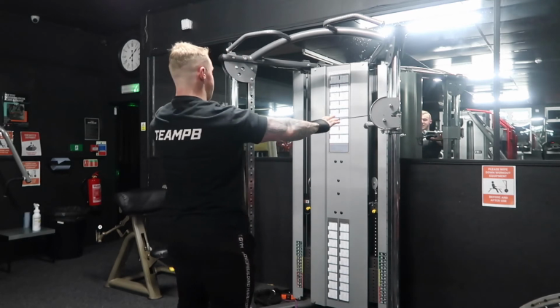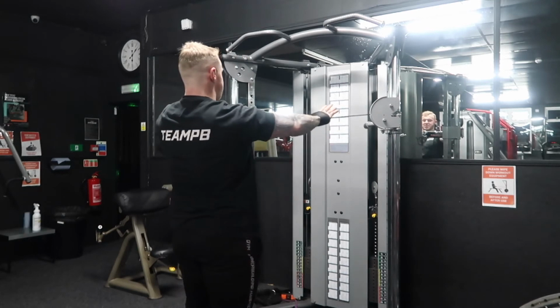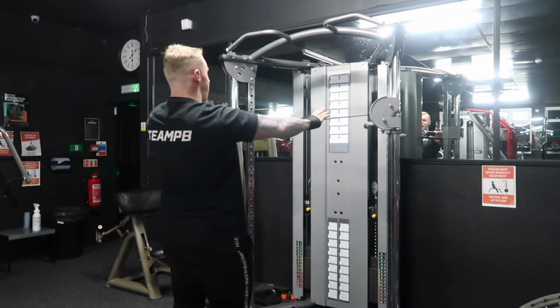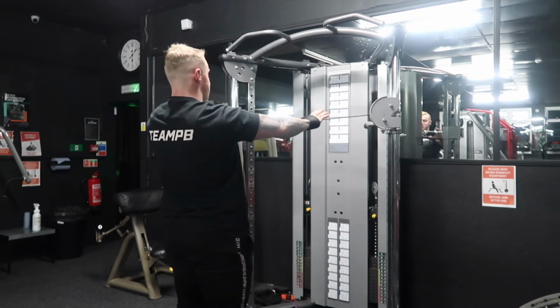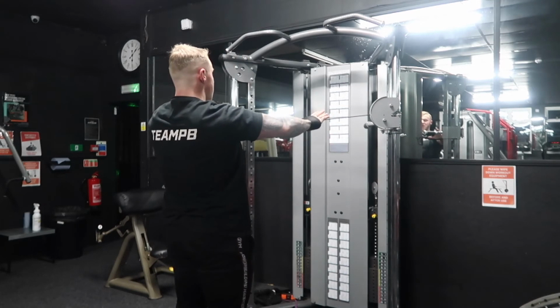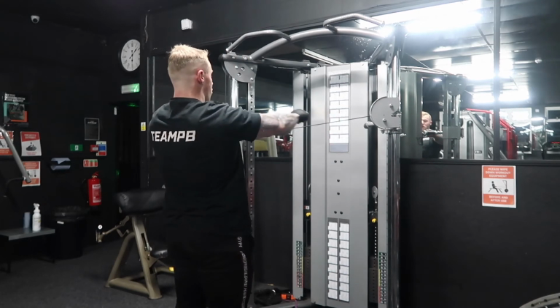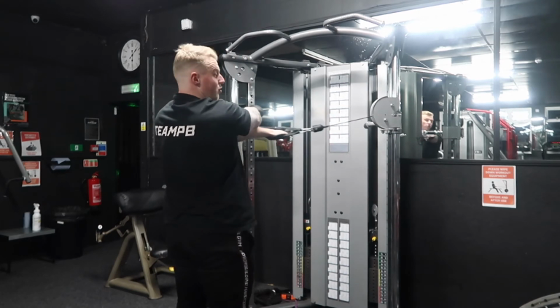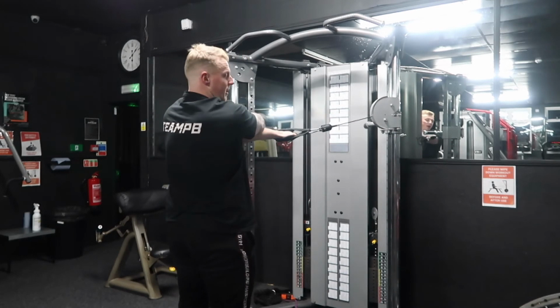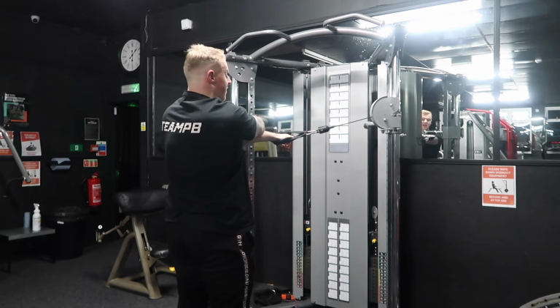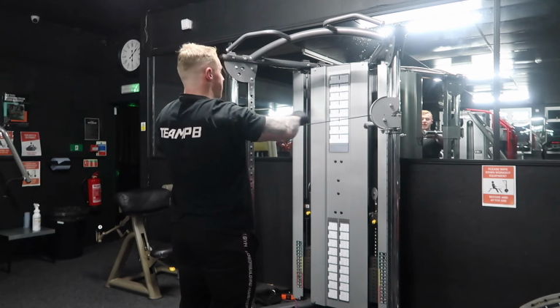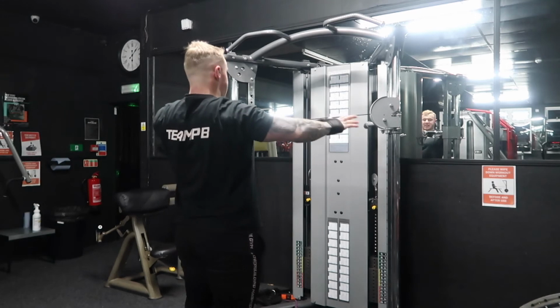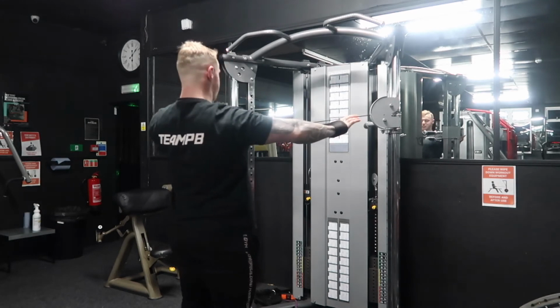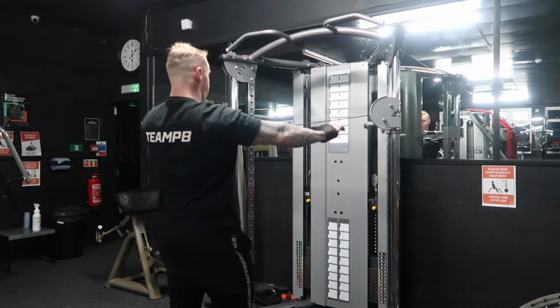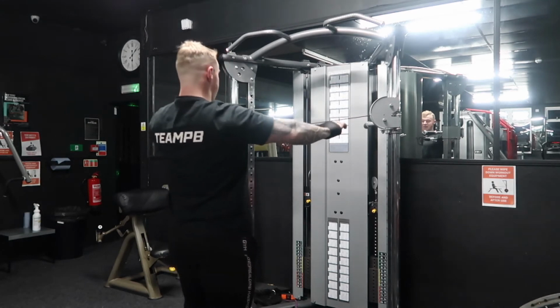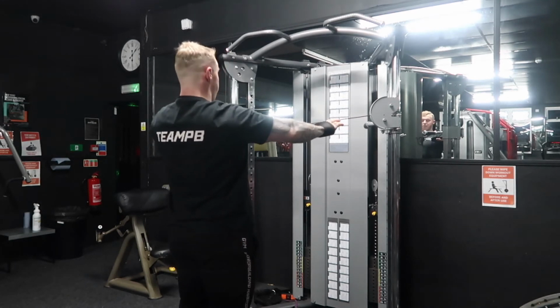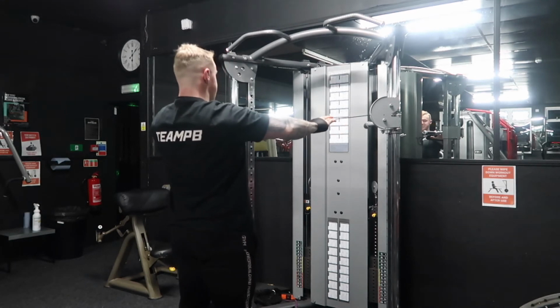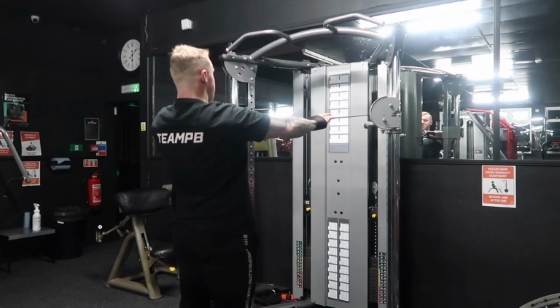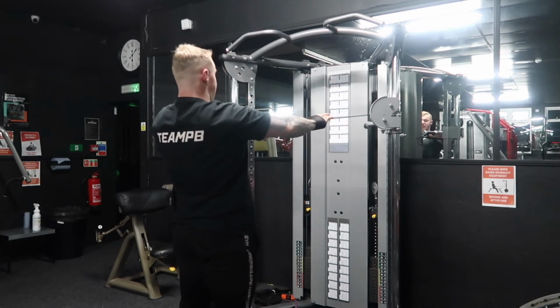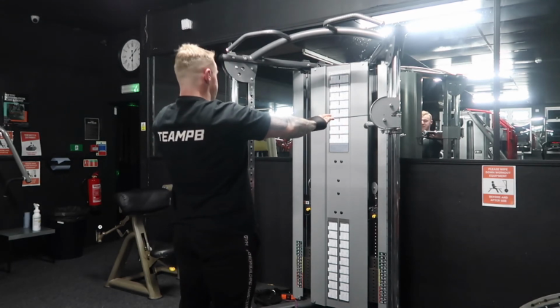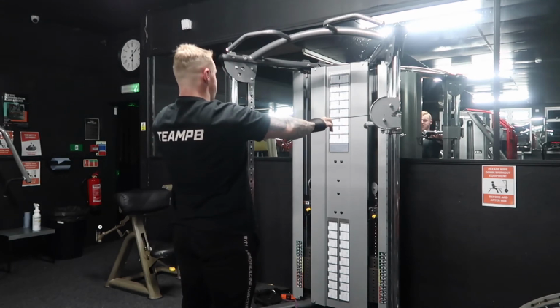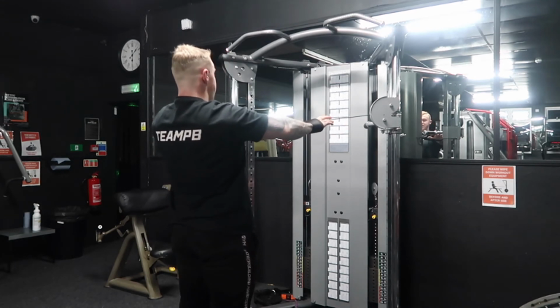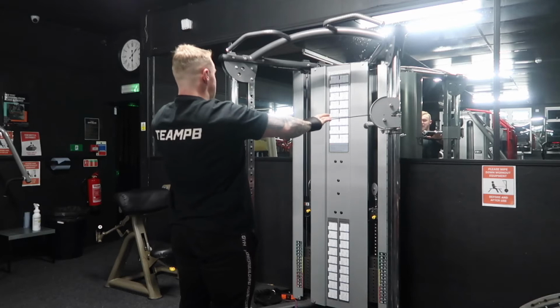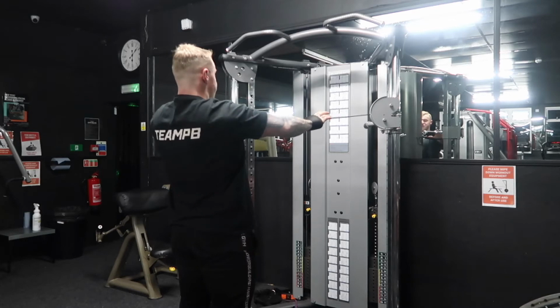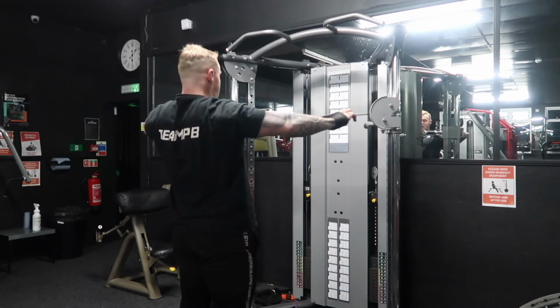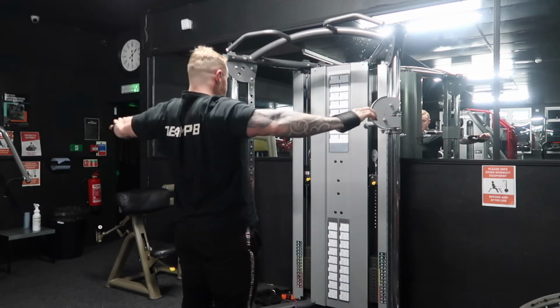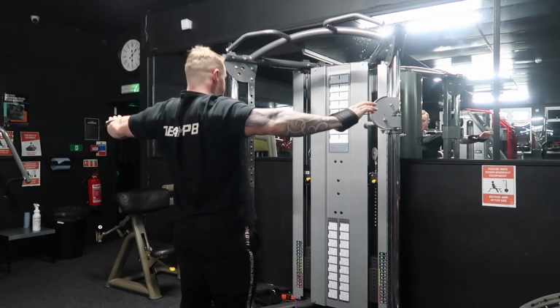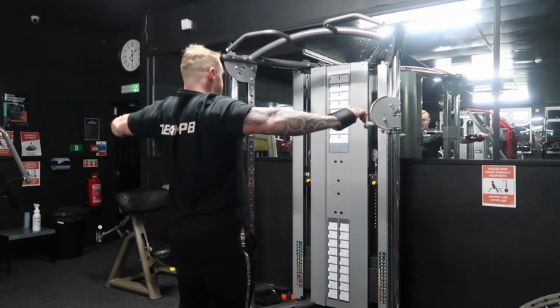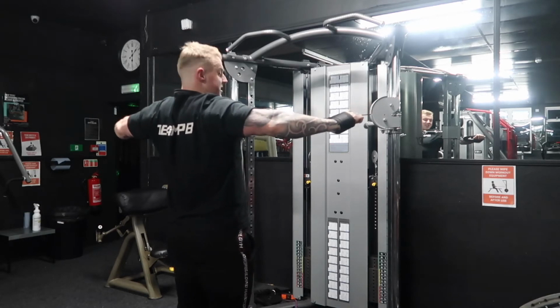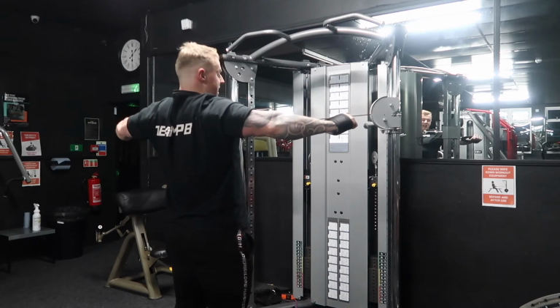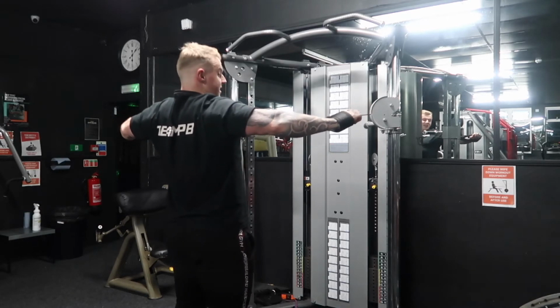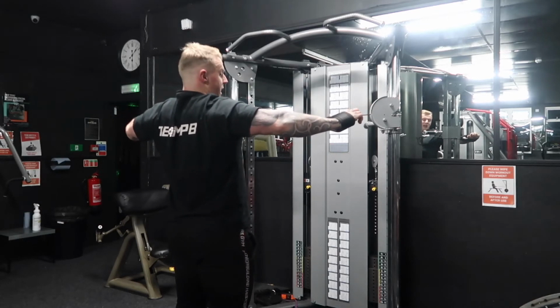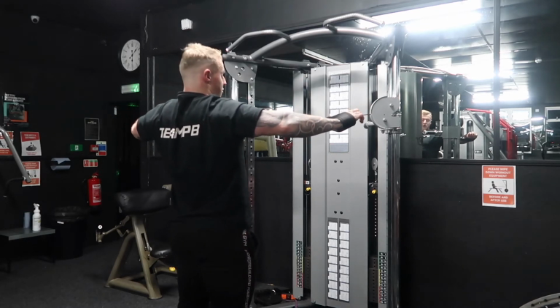We've taken the weight. This is the starting position — not crossing over completely, maintaining tension from the very start point so you can feel it on the rear delt straight away. Then I'm going to drive away, maintaining a slight bend in the elbow throughout.